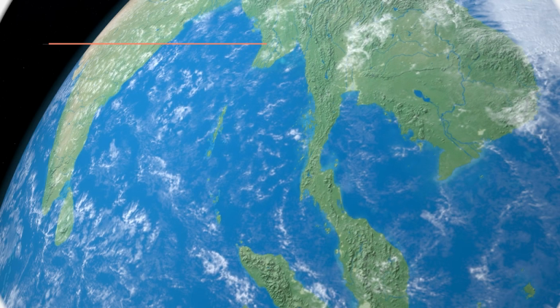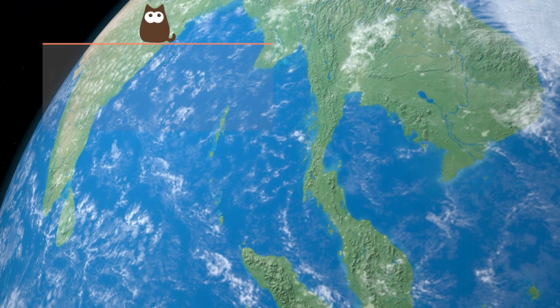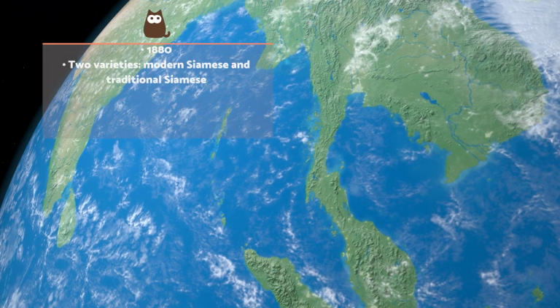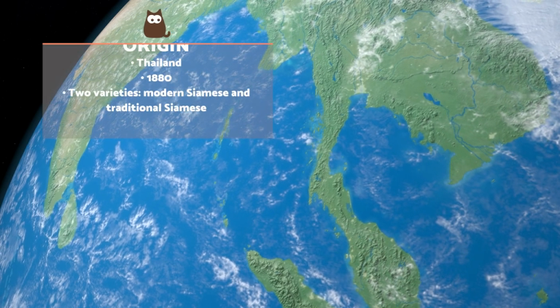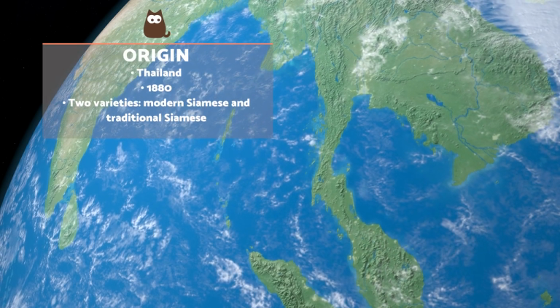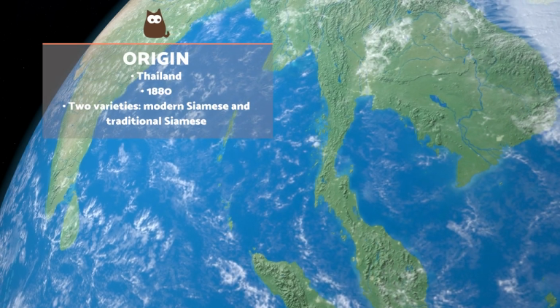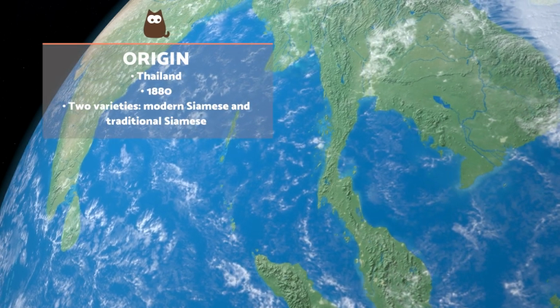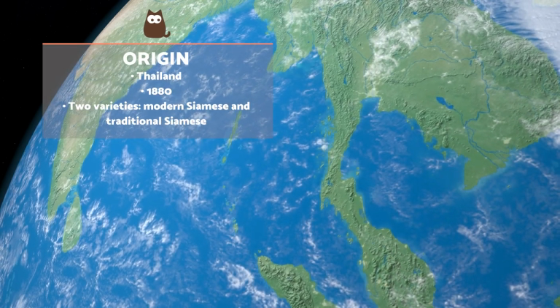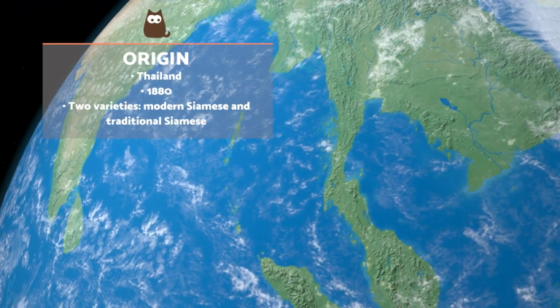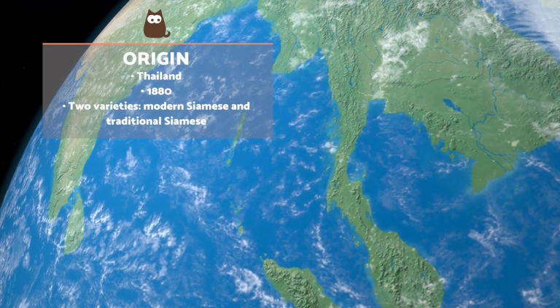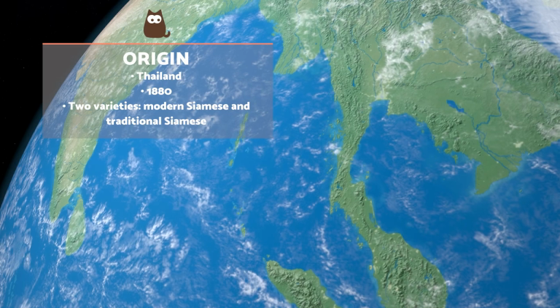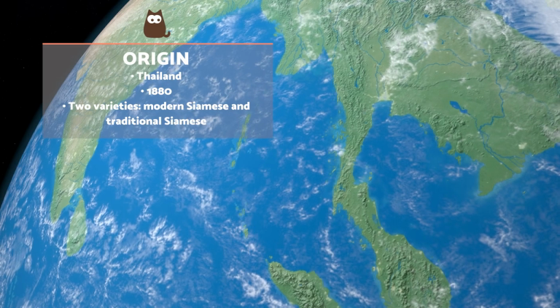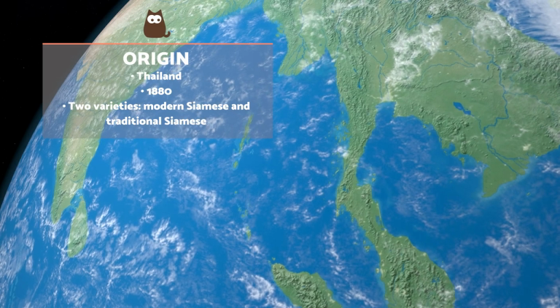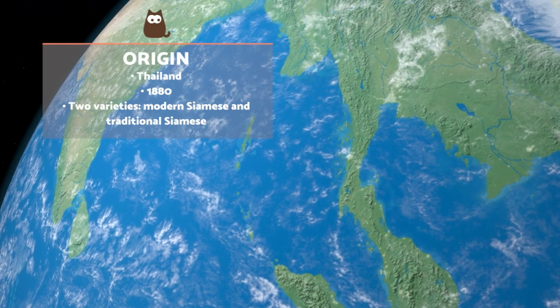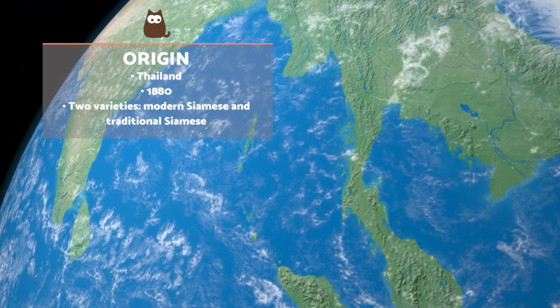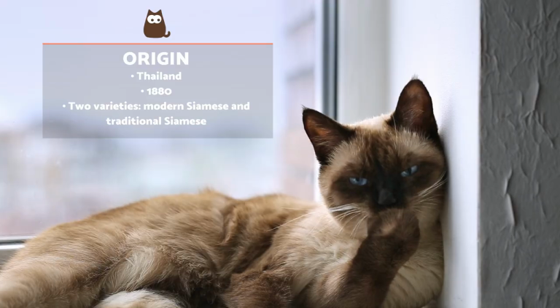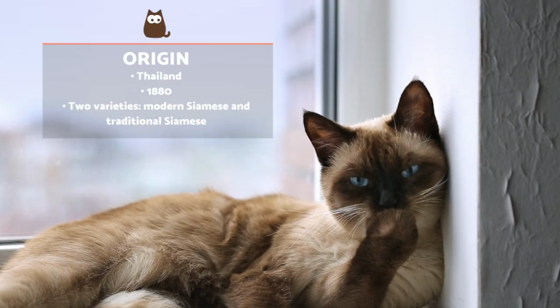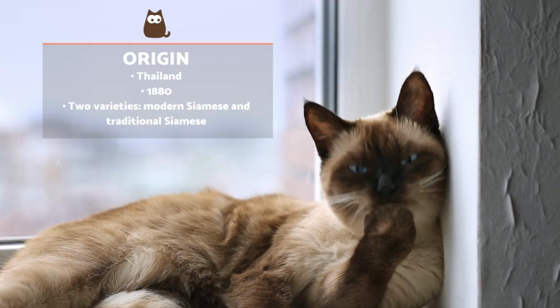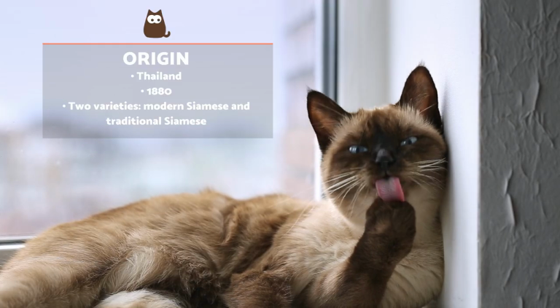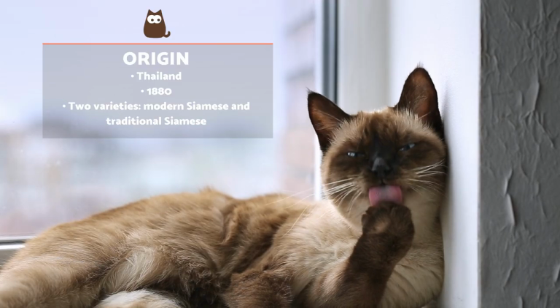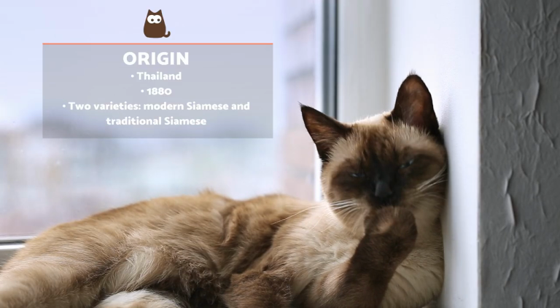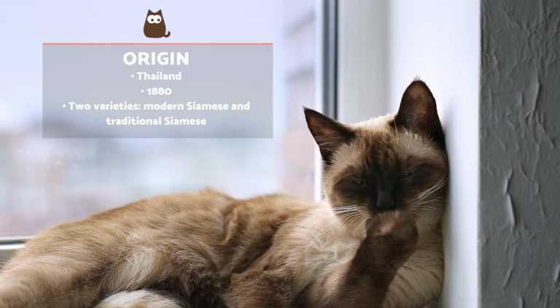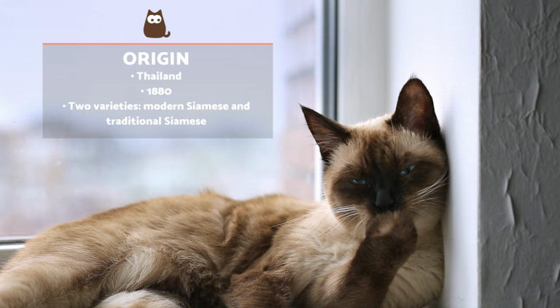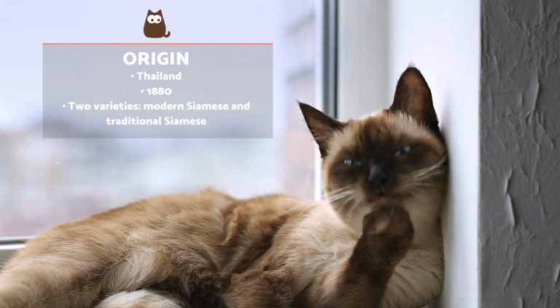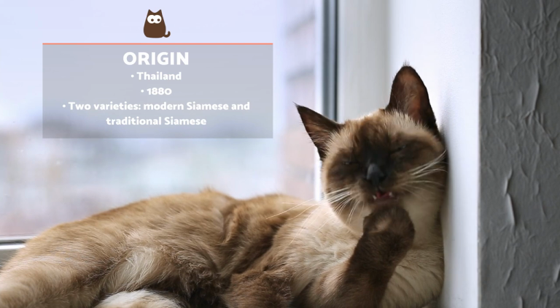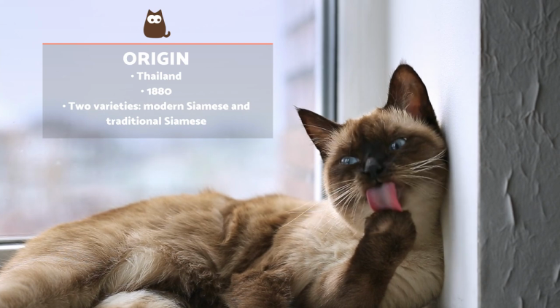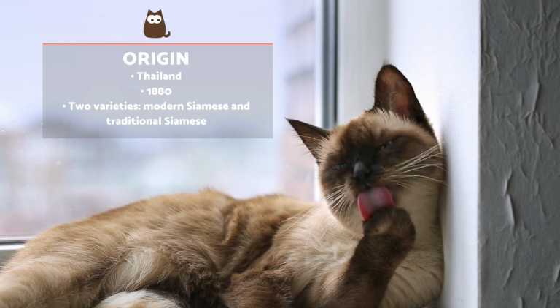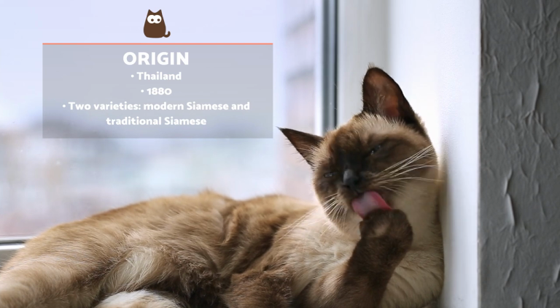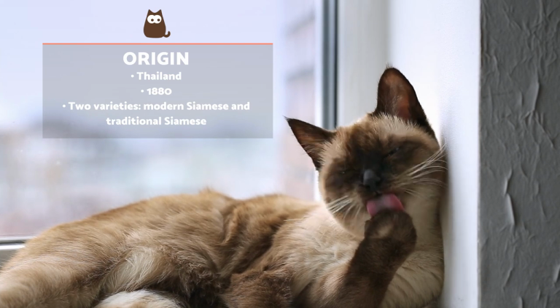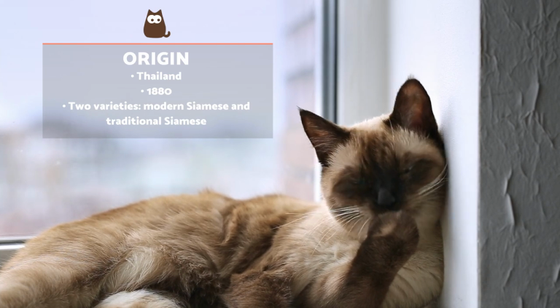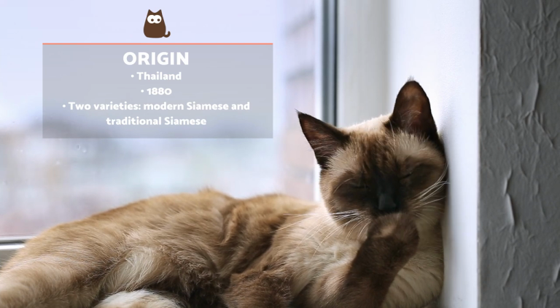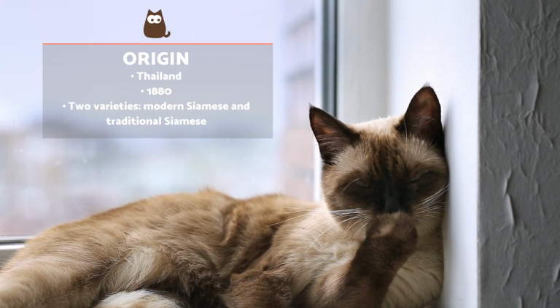The Siamese breed comes from the ancient Kingdom of Siam, which is present-day Thailand. Their origins possibly began as far back as the 14th century, although it wasn't until the 19th century that specimens were seen outside of Asia.